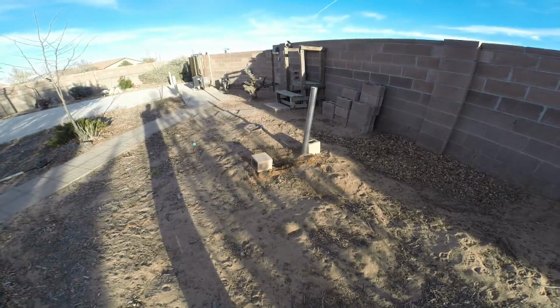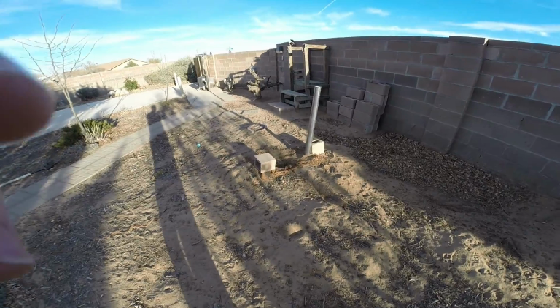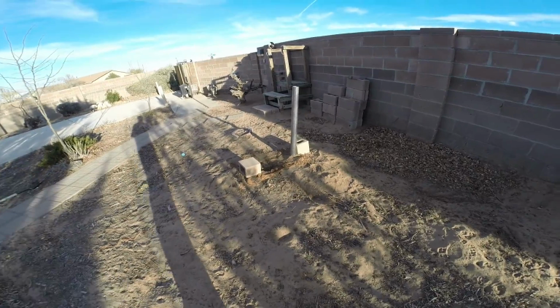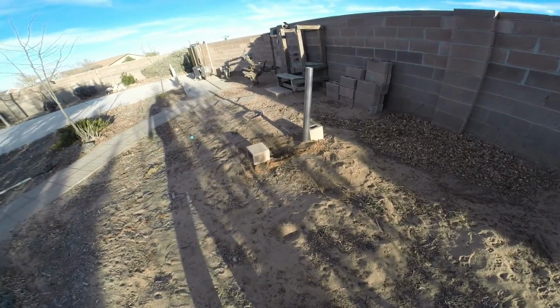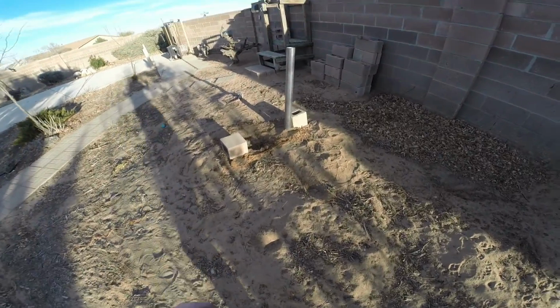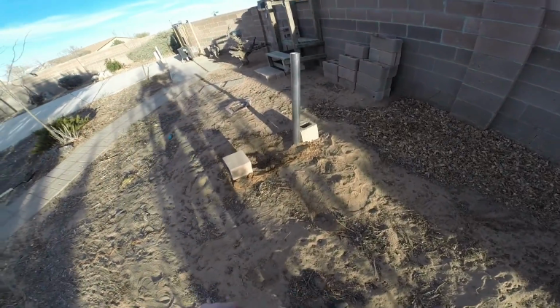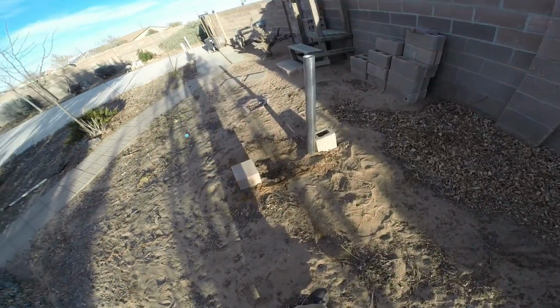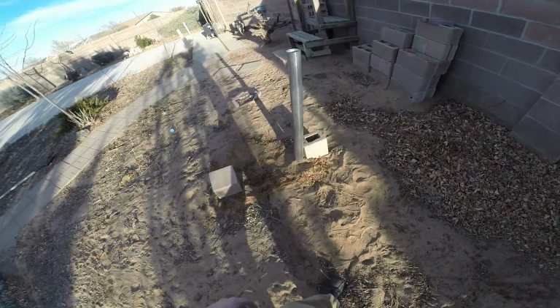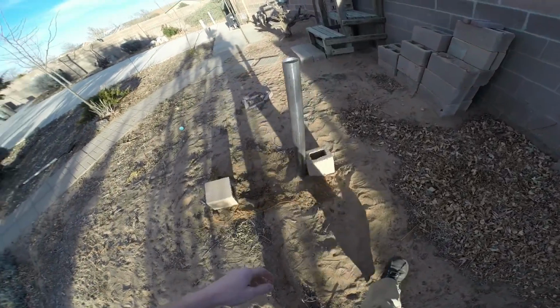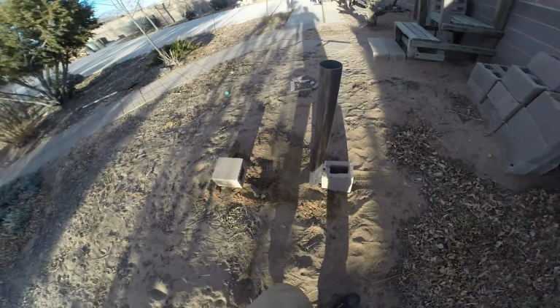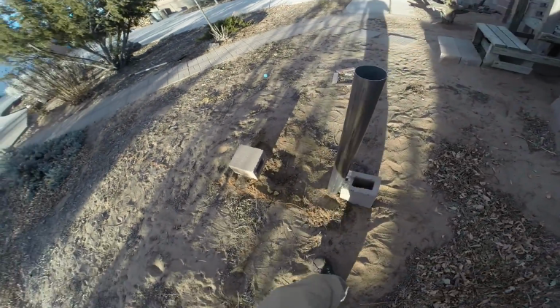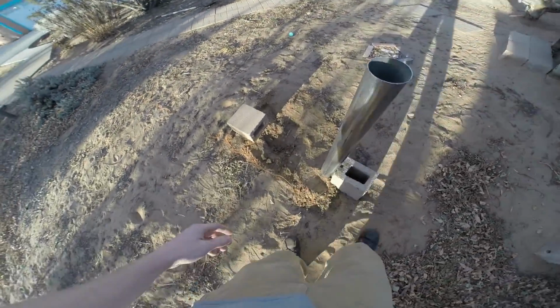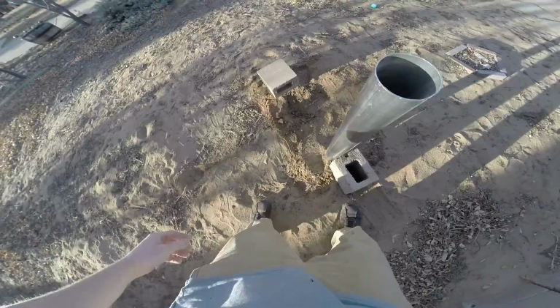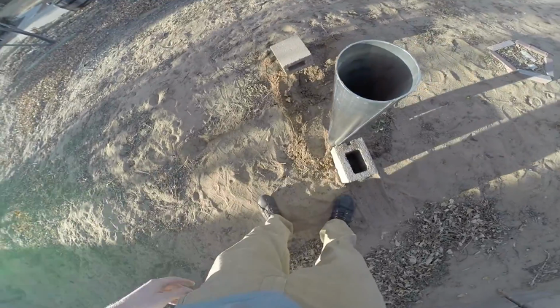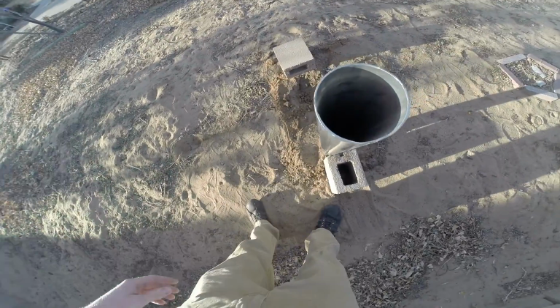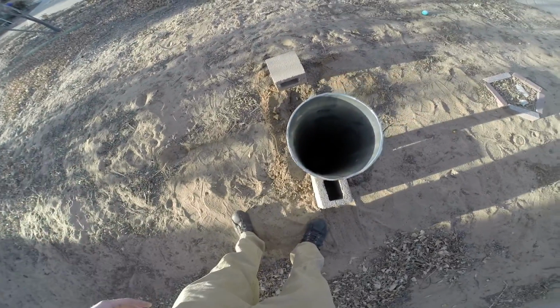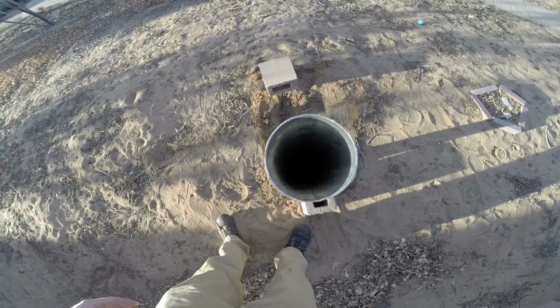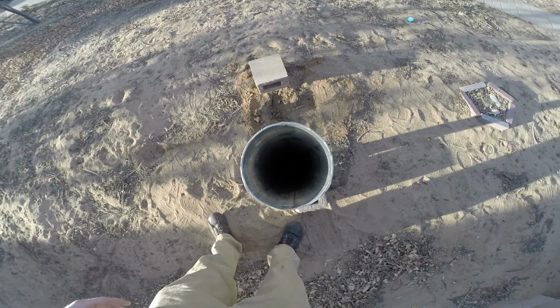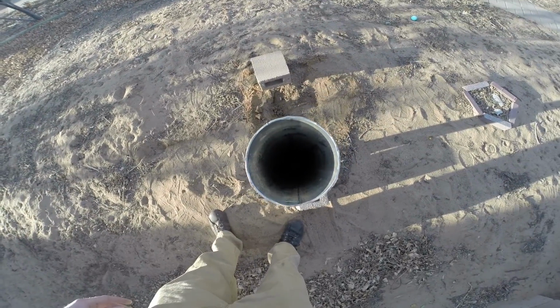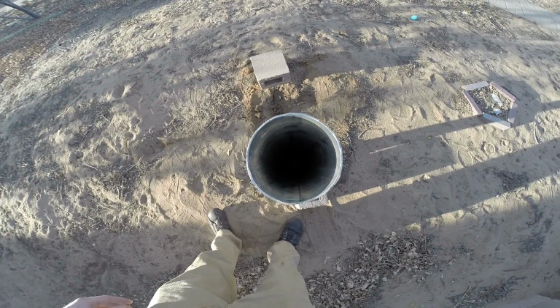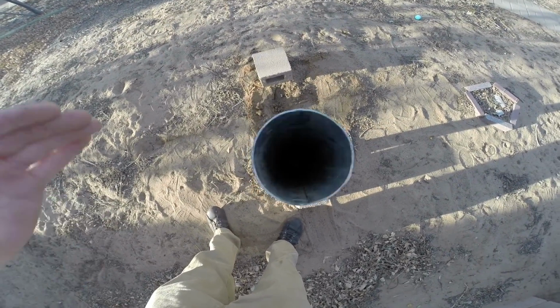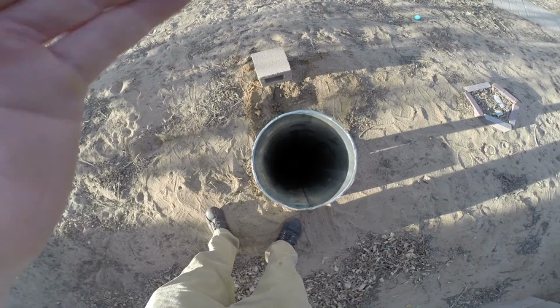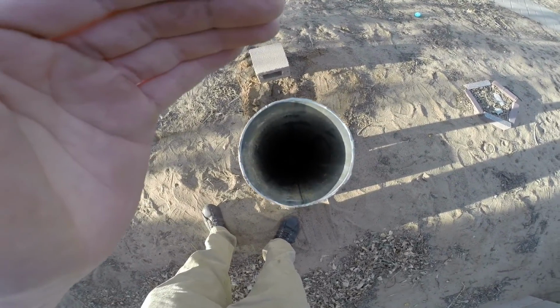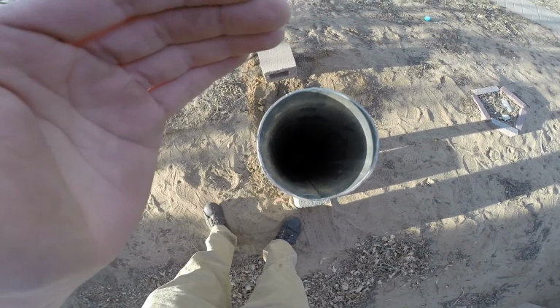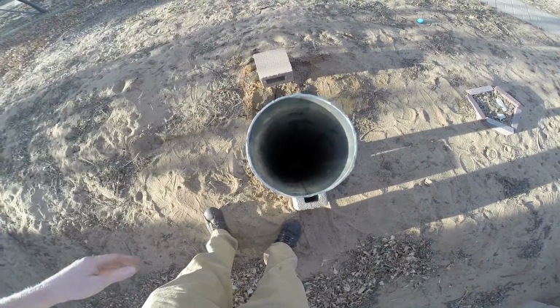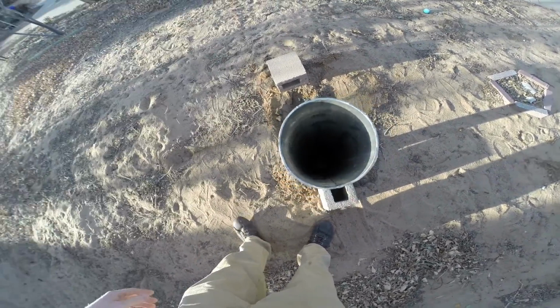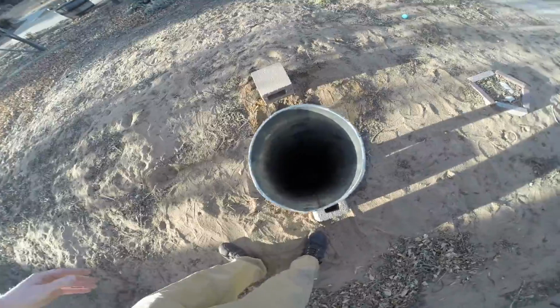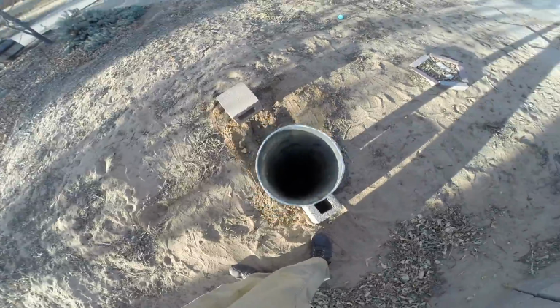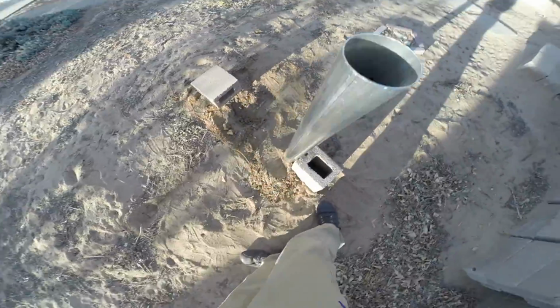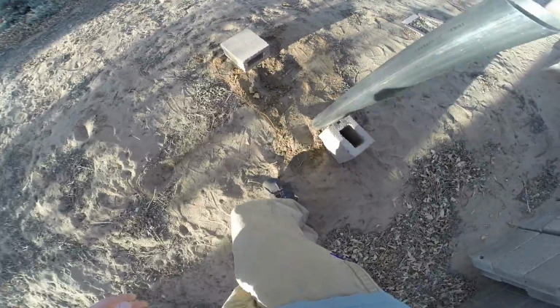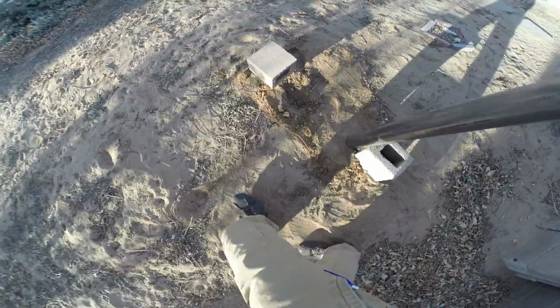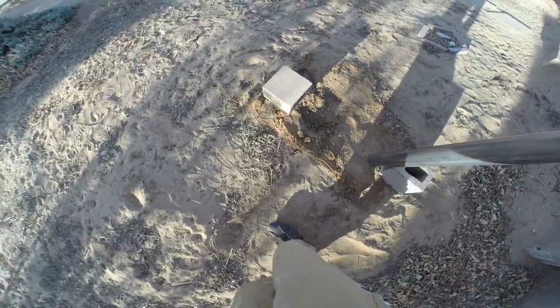So here's a shot of the rig. Three inch exhaust tubing. And that's a baseball down there — I don't know if that's visible or not. But yeah, baseball is like an interference fit, so that's gonna be pretty good.